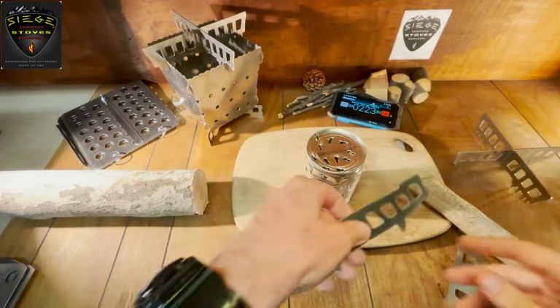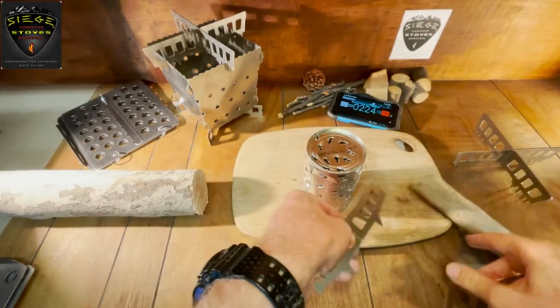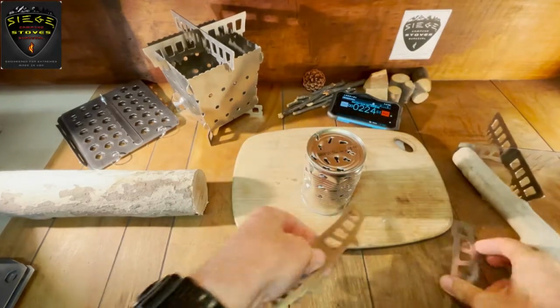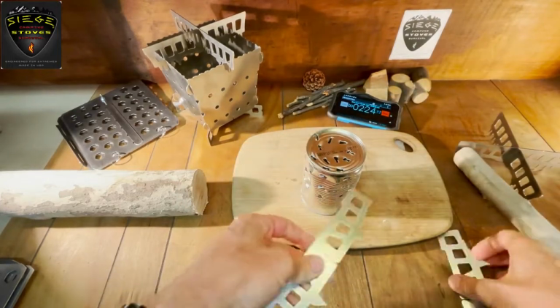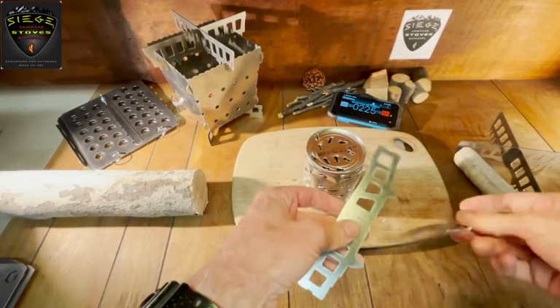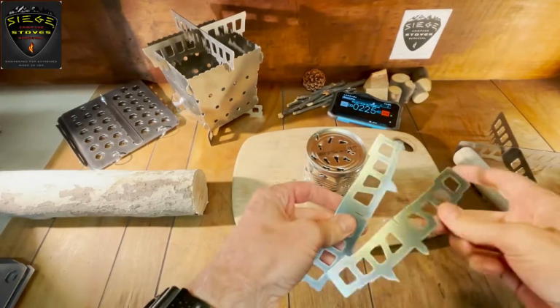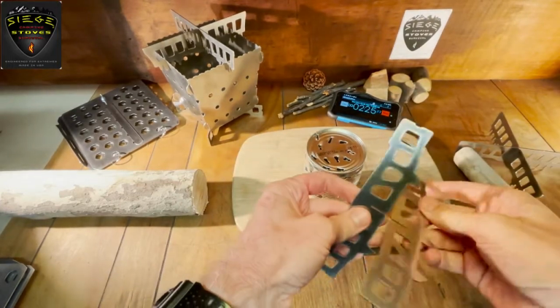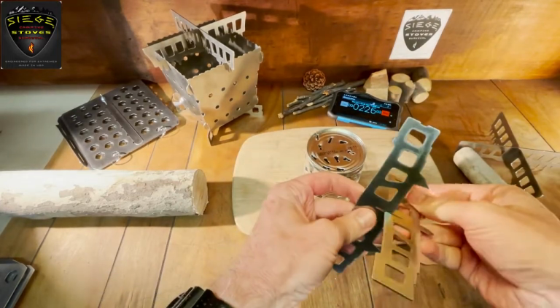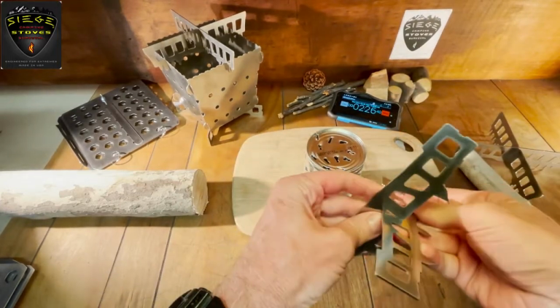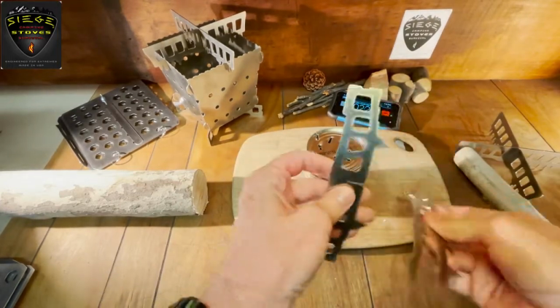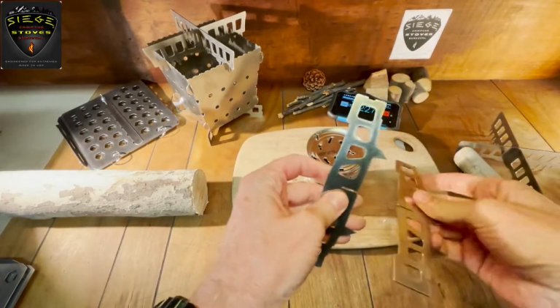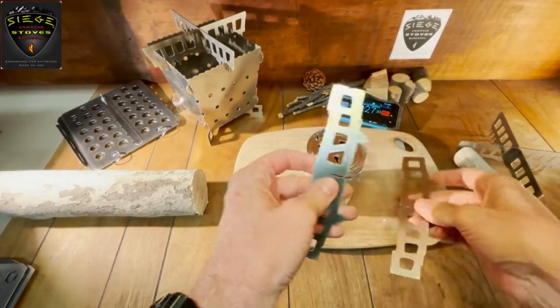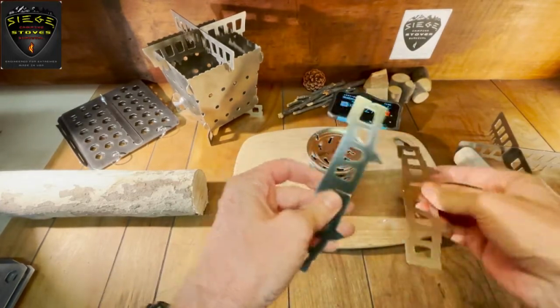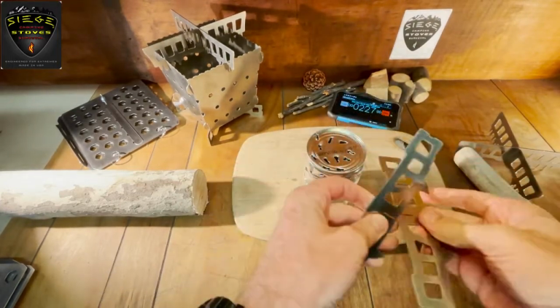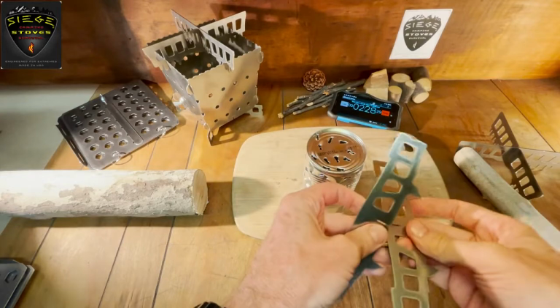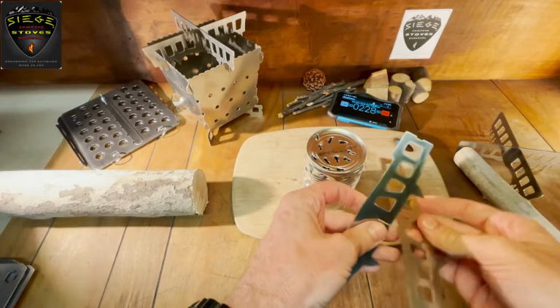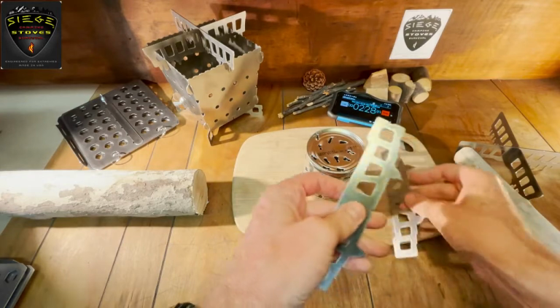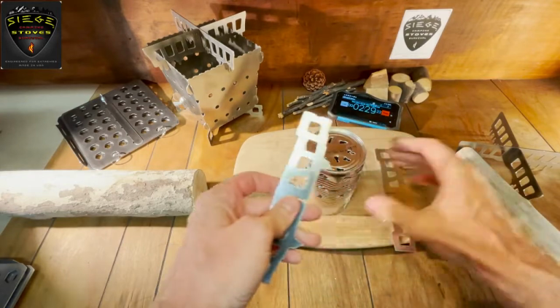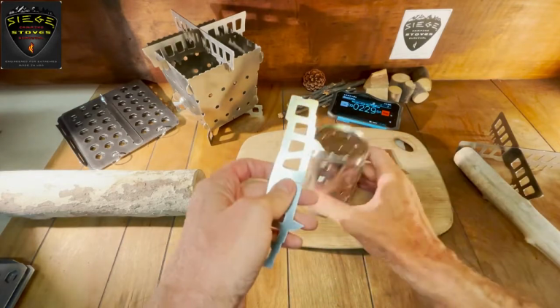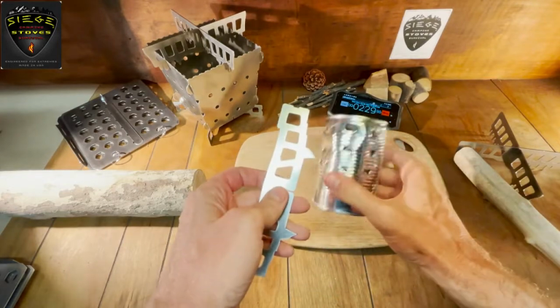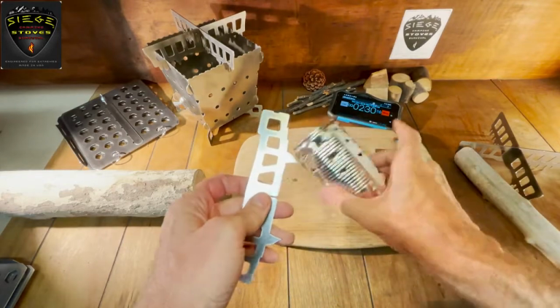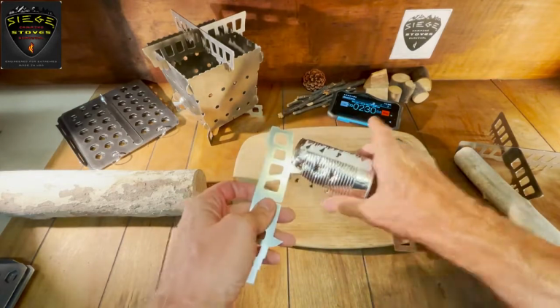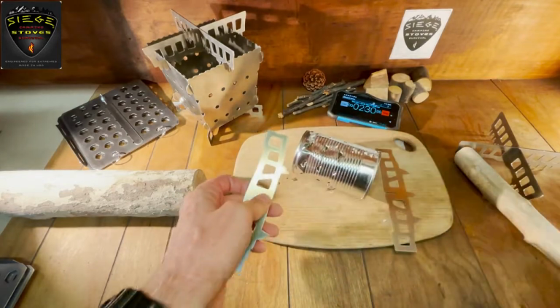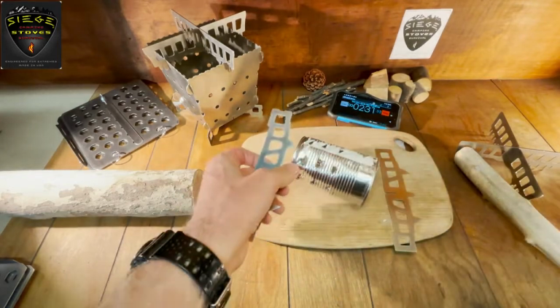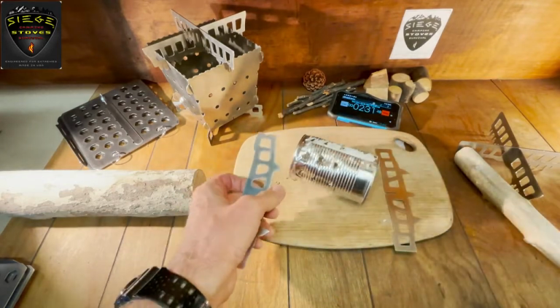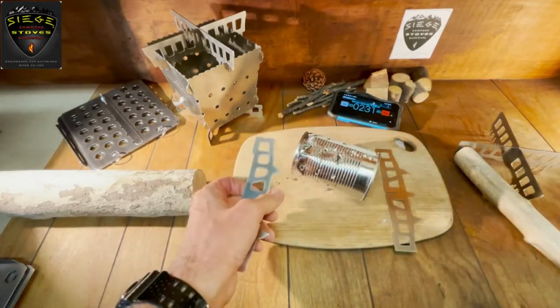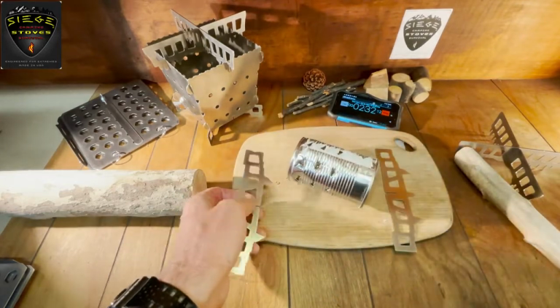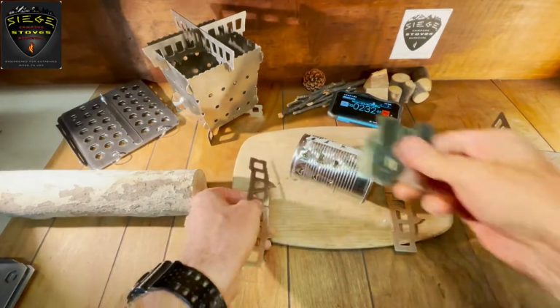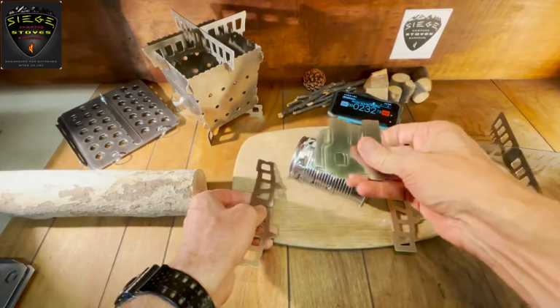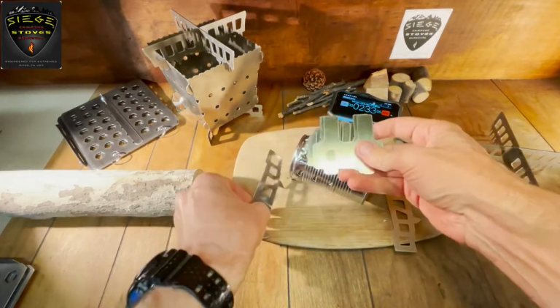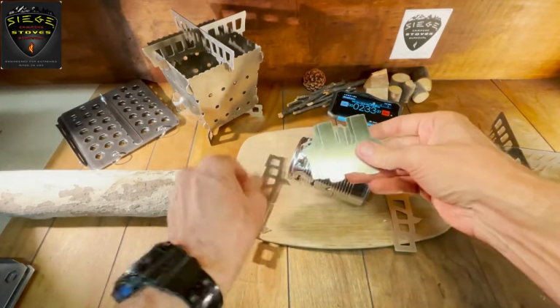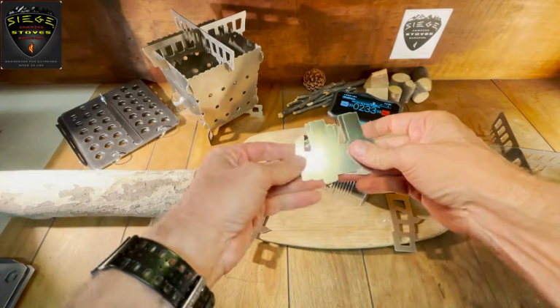Now we're ready to attach the crossmembers. But before we do that, I'm going to show you one more thing we can add as an option — and those are our side toasters.